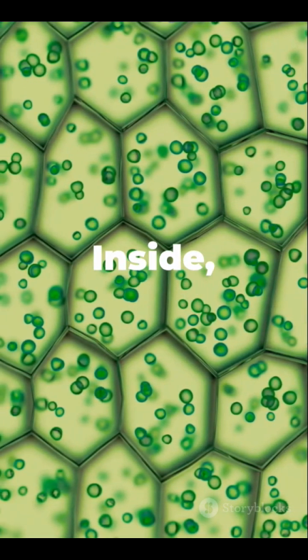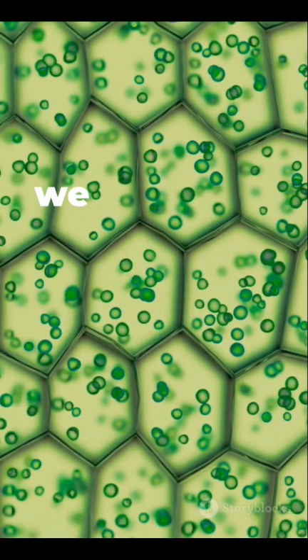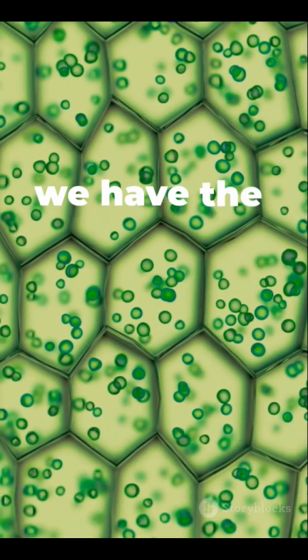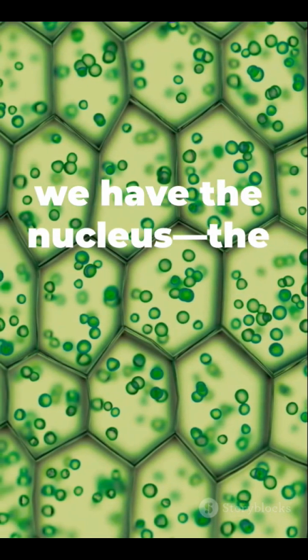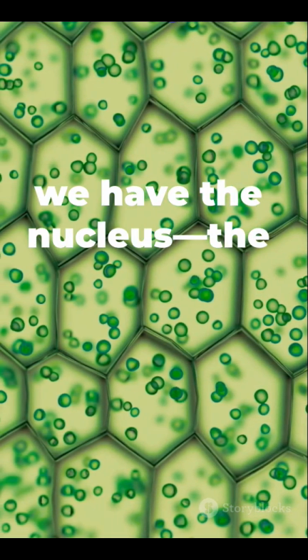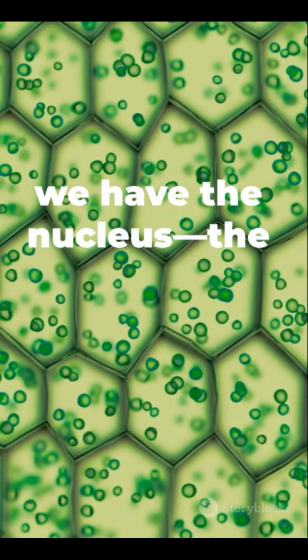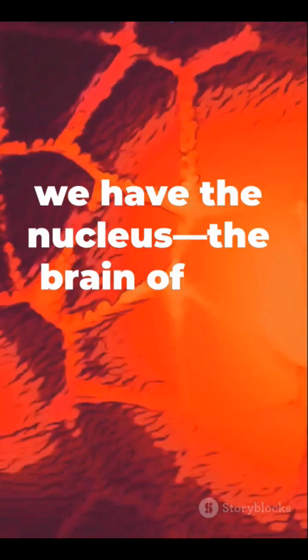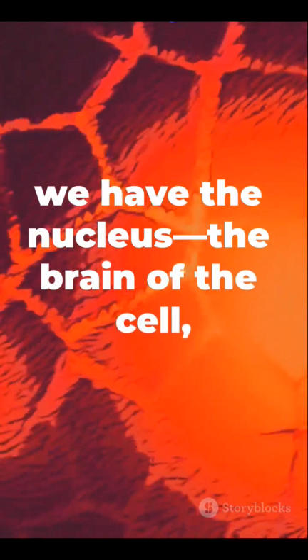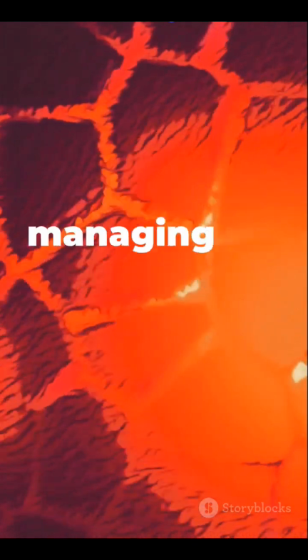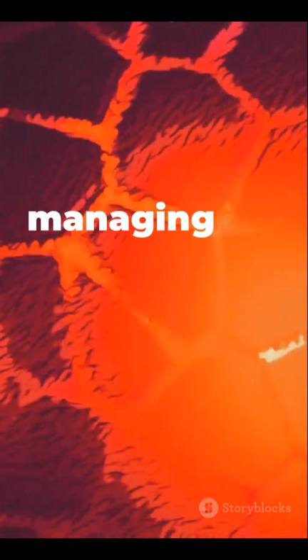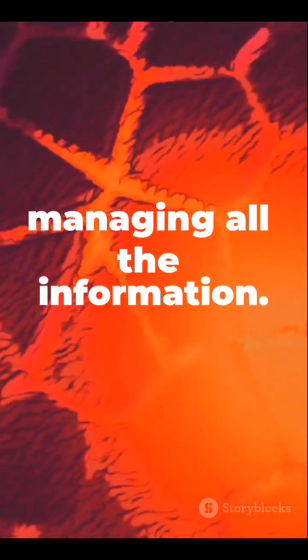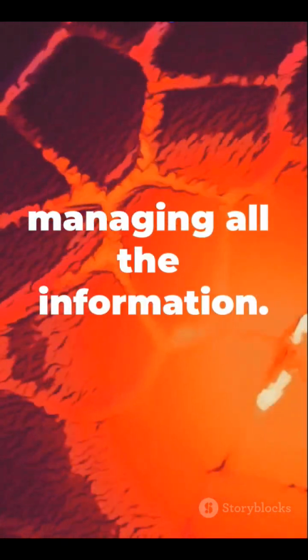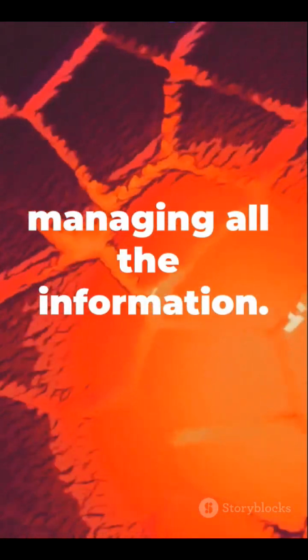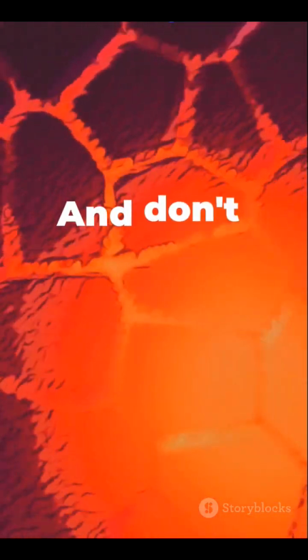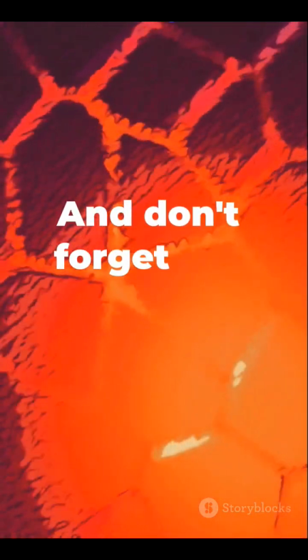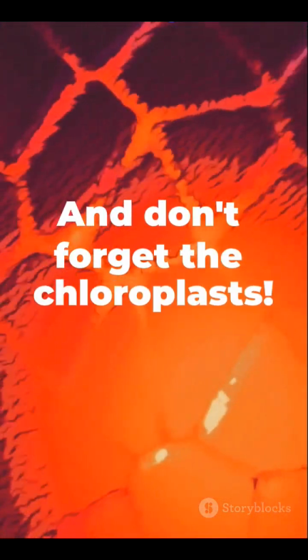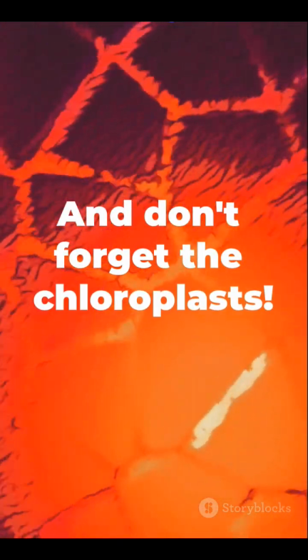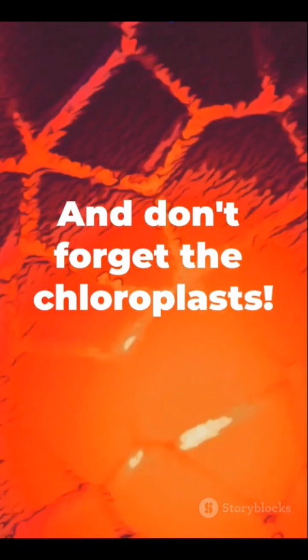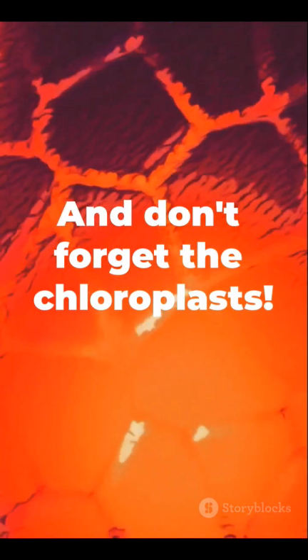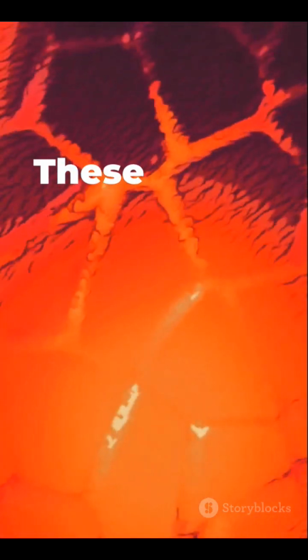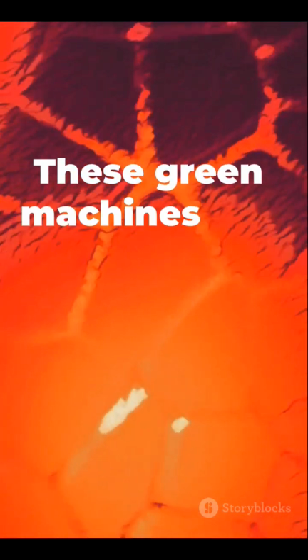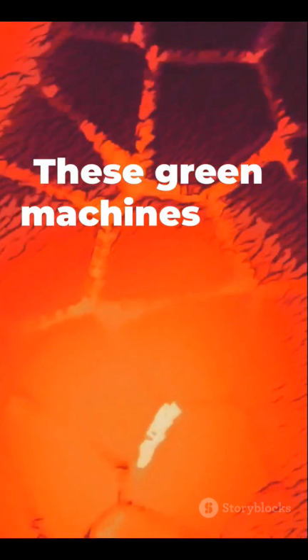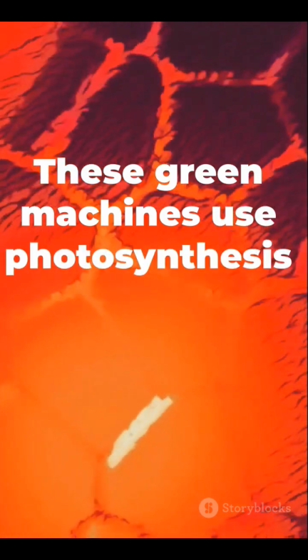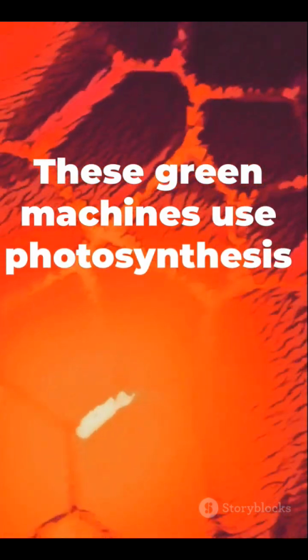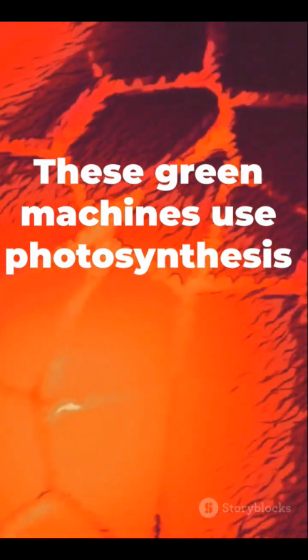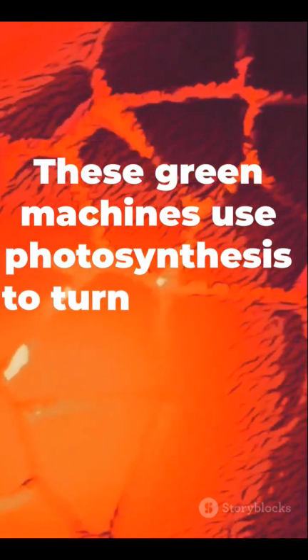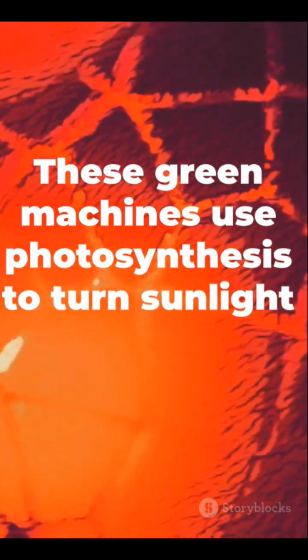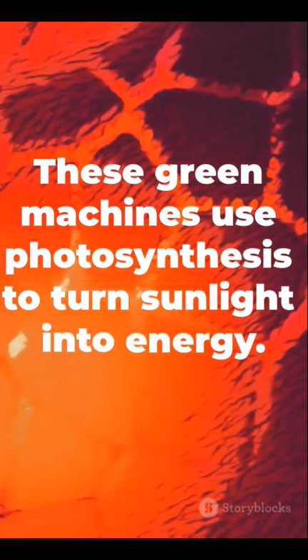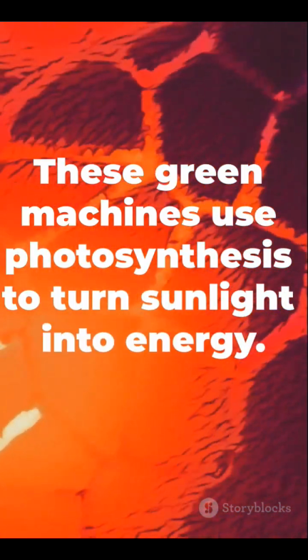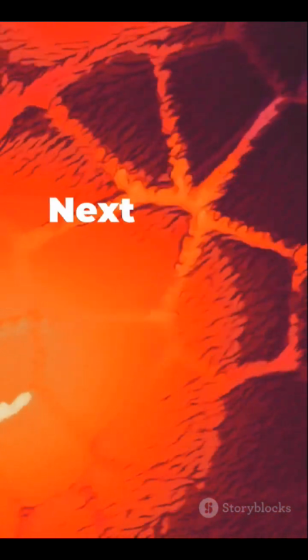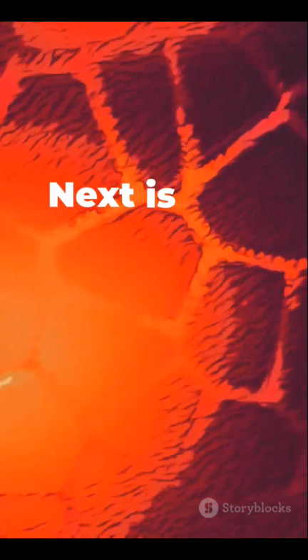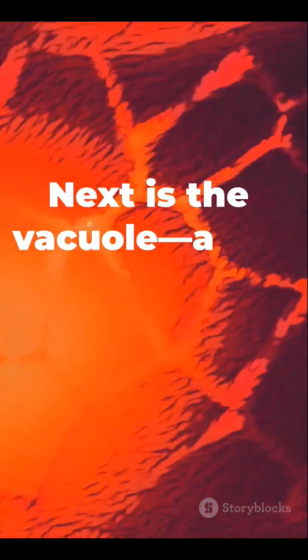Inside we have the nucleus — the brain of the cell, managing all the information. And don't forget the chloroplasts. These green machines use photosynthesis to turn sunlight into energy.